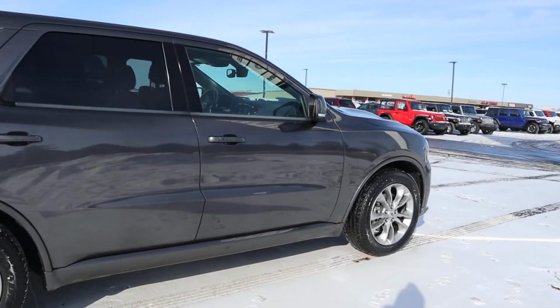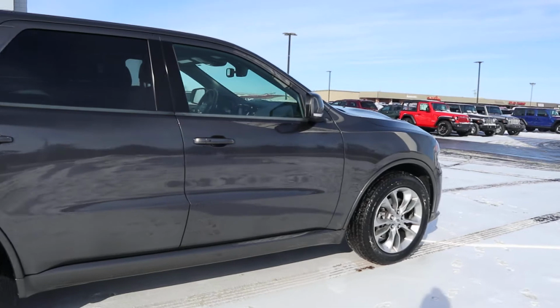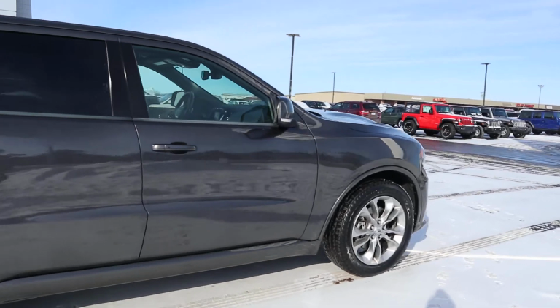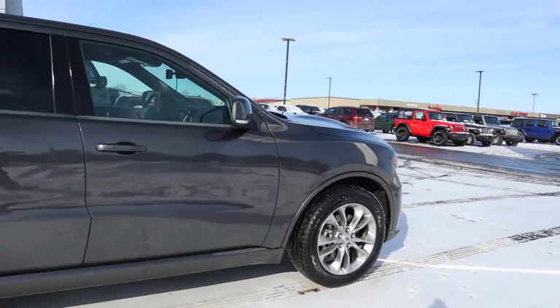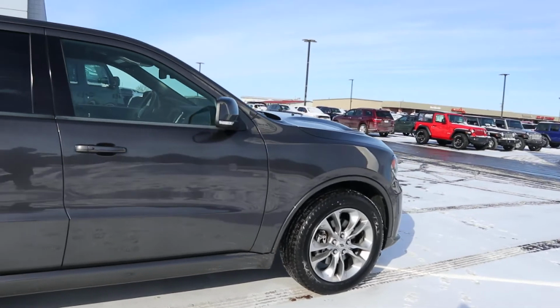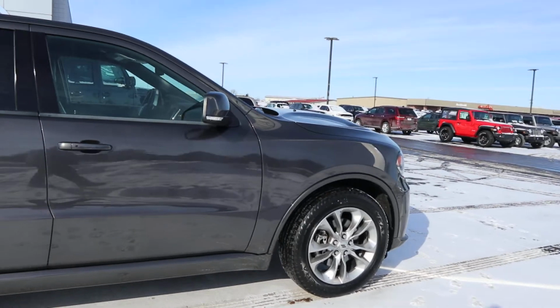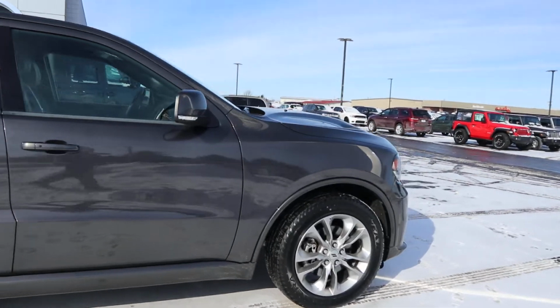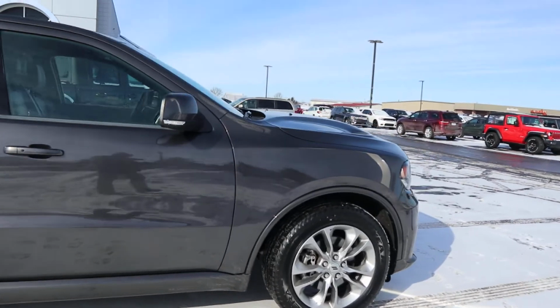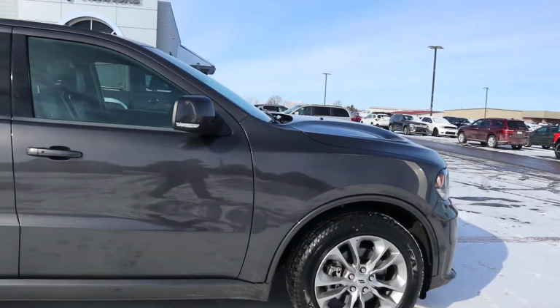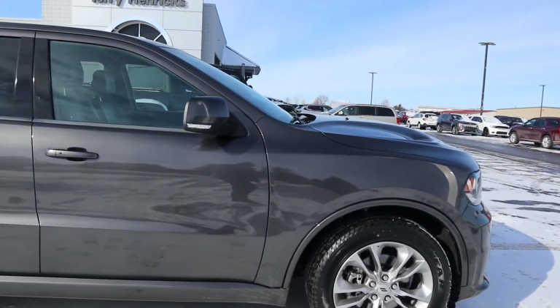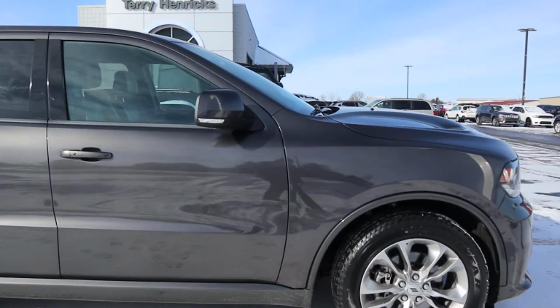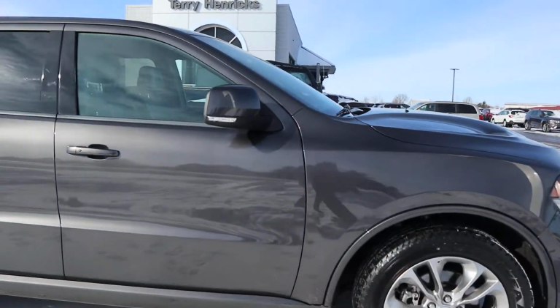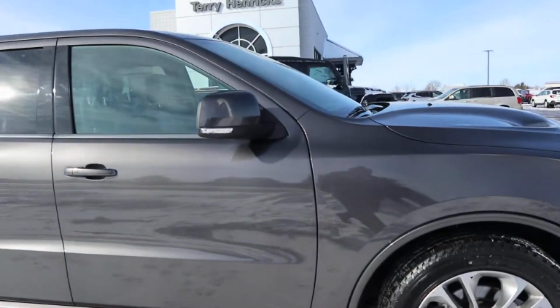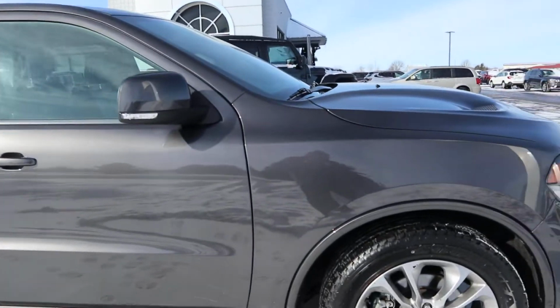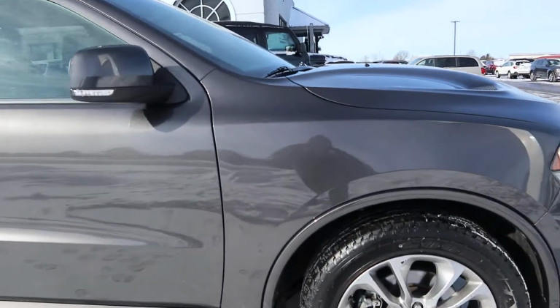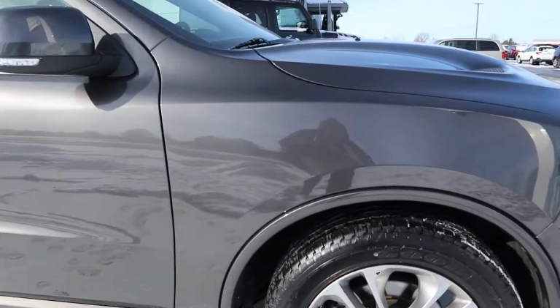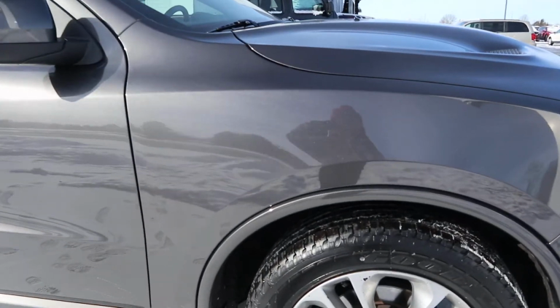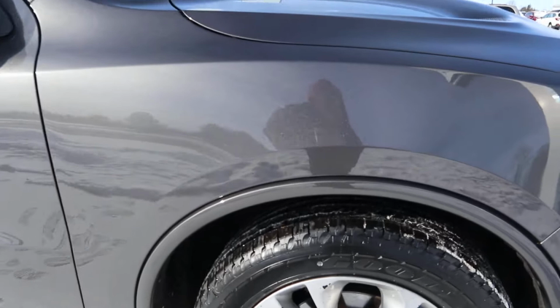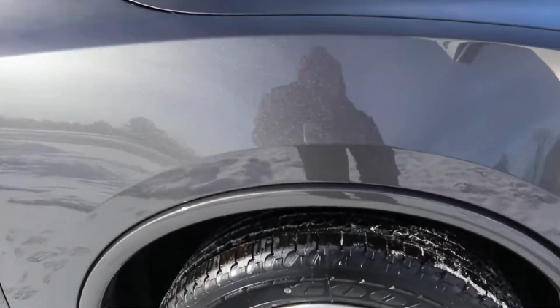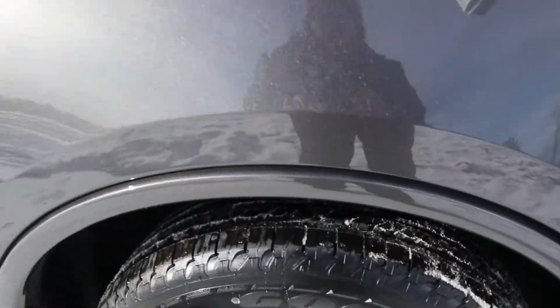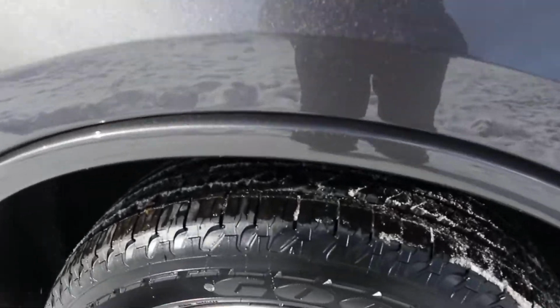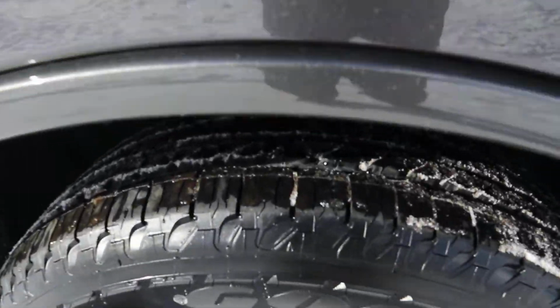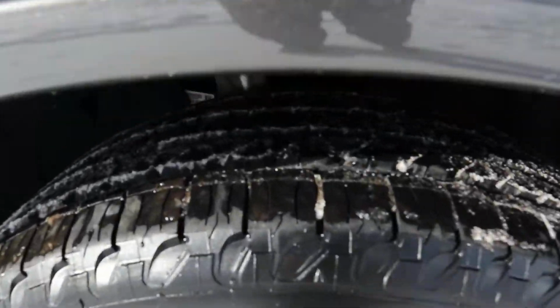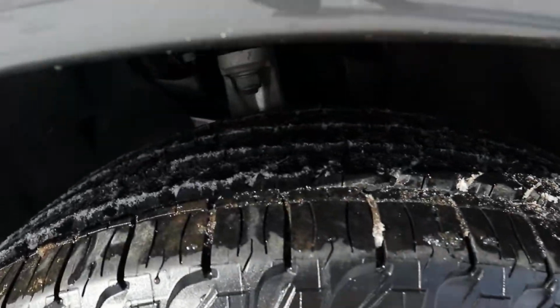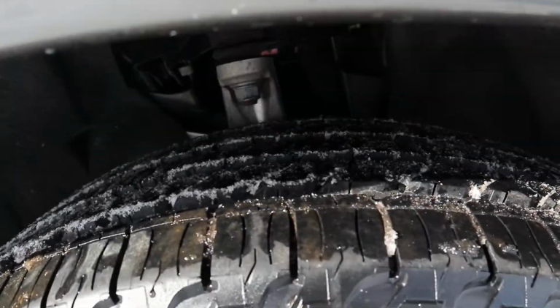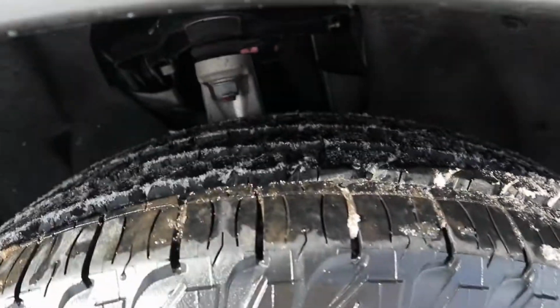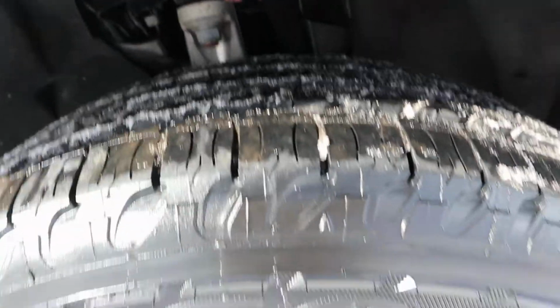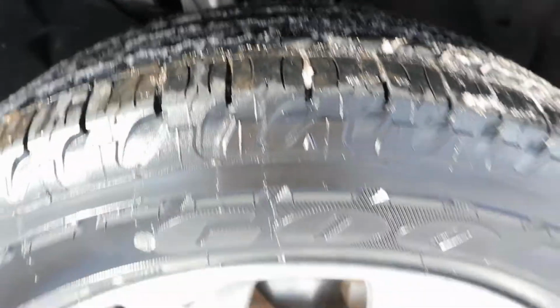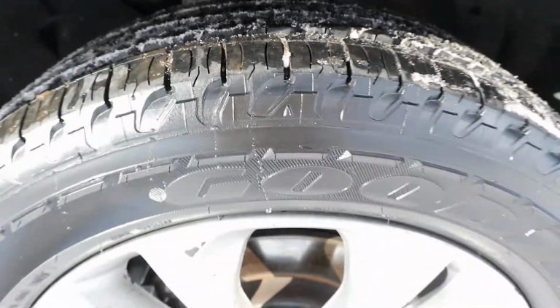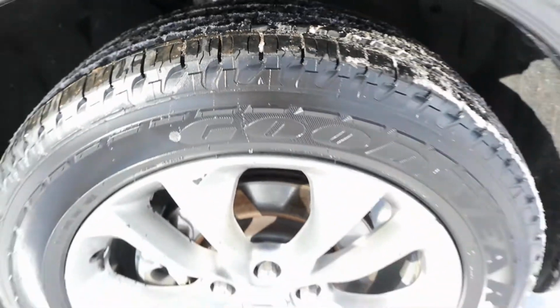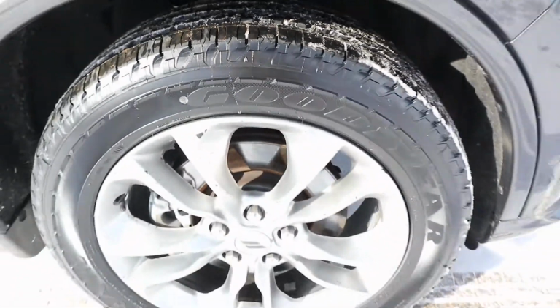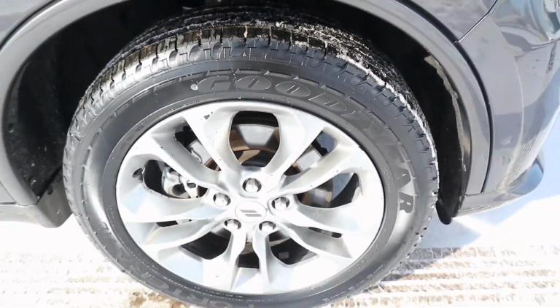The exterior of this is in great shape, and the tires are in good shape with still plenty of life left on them.